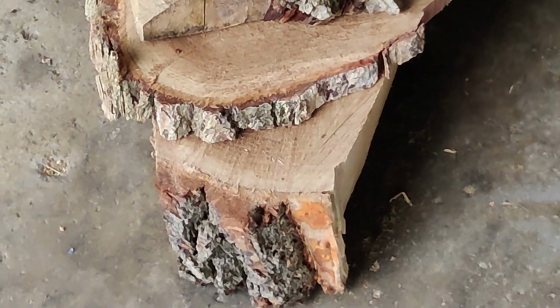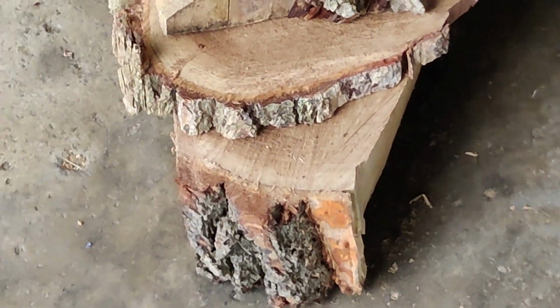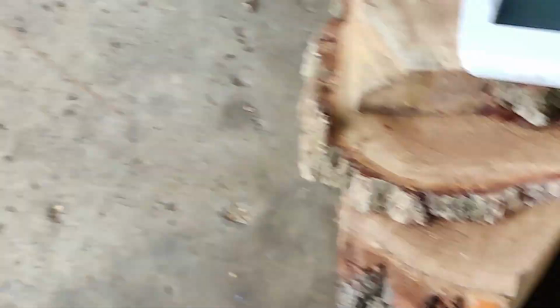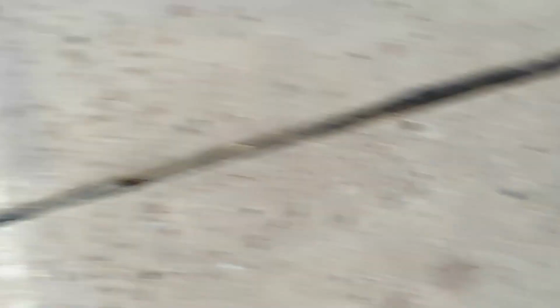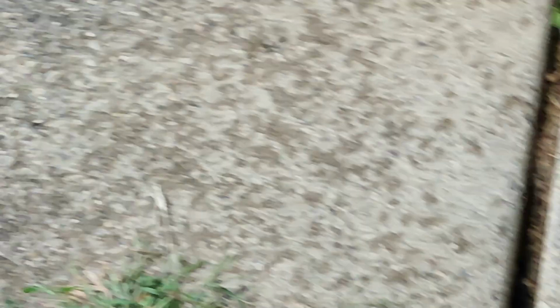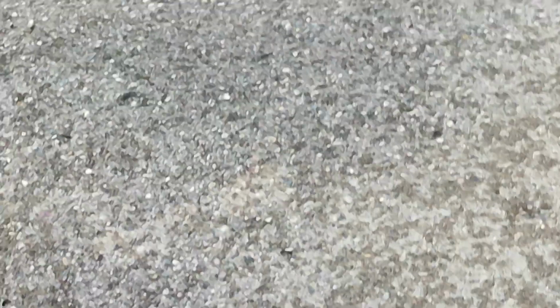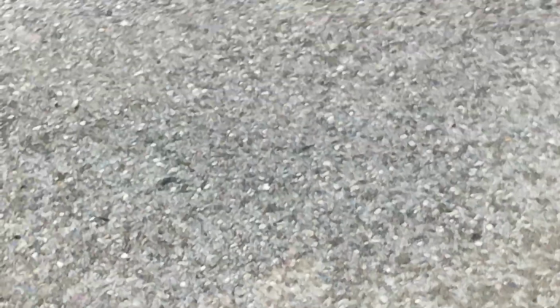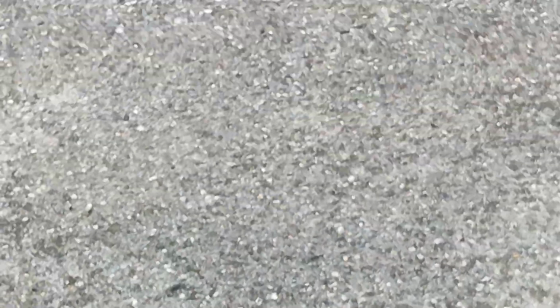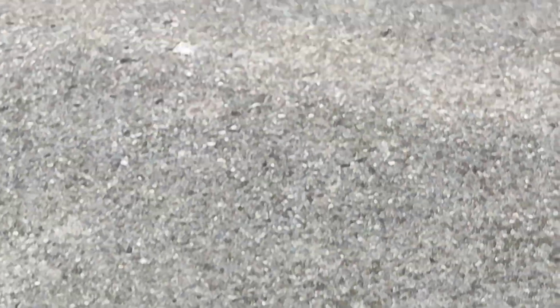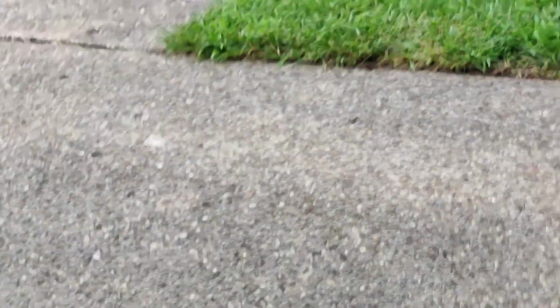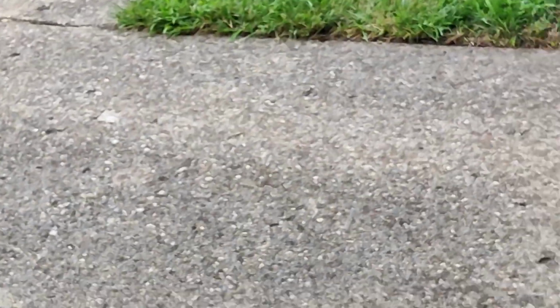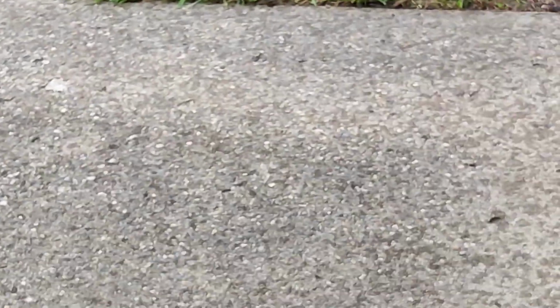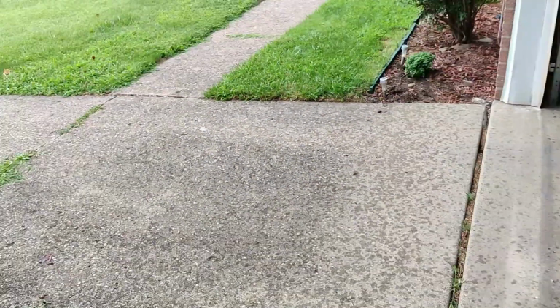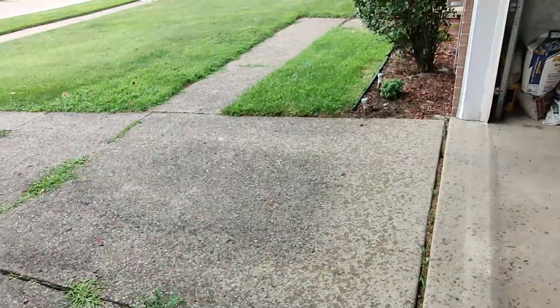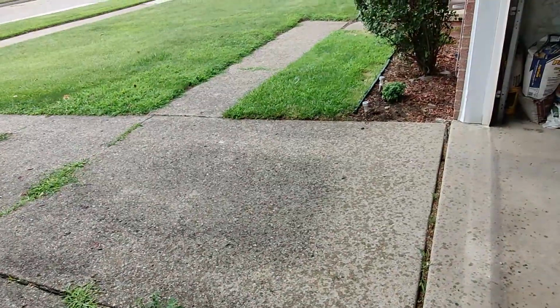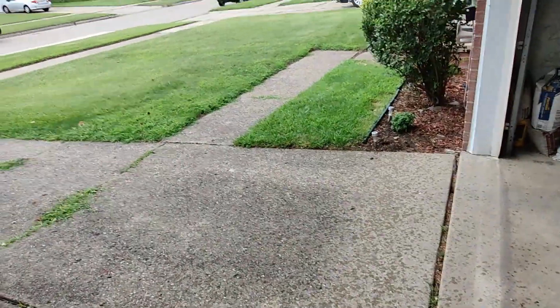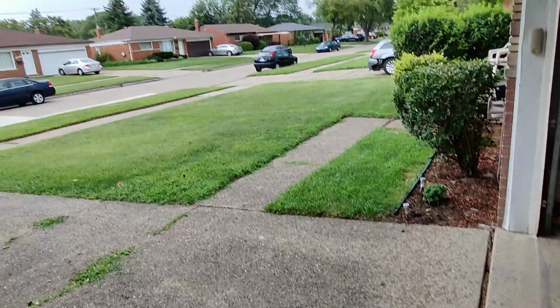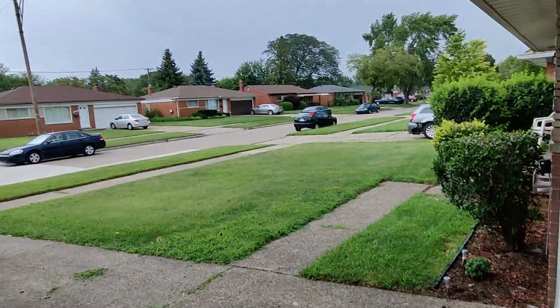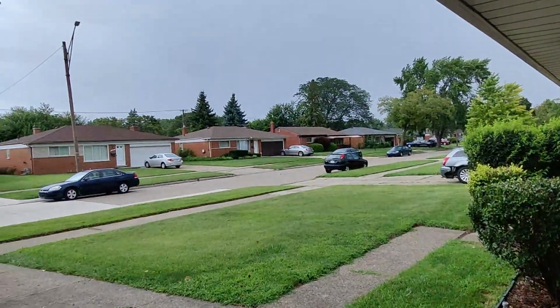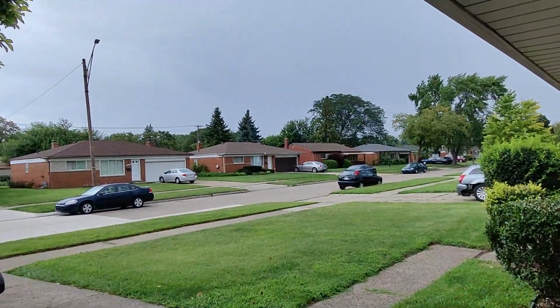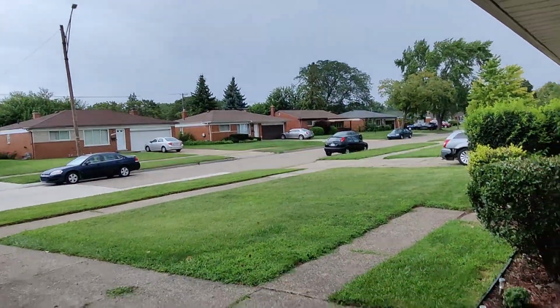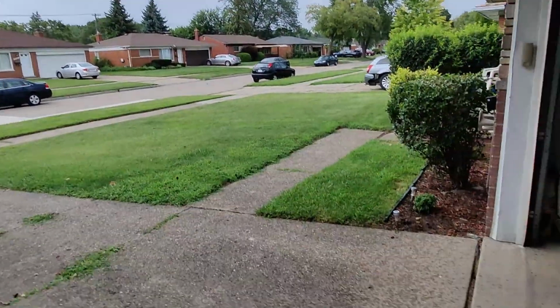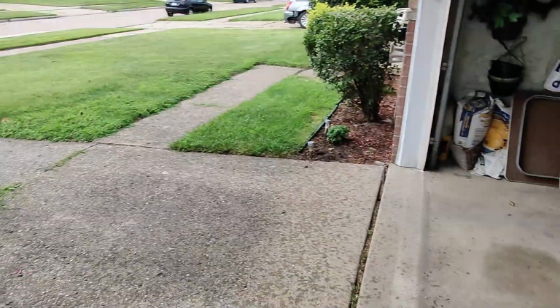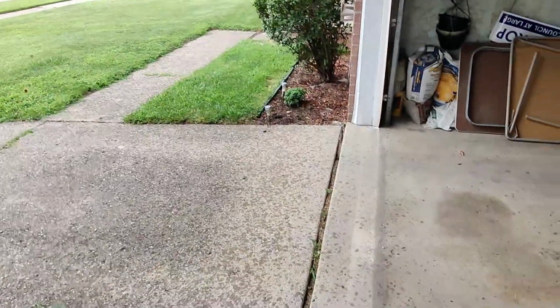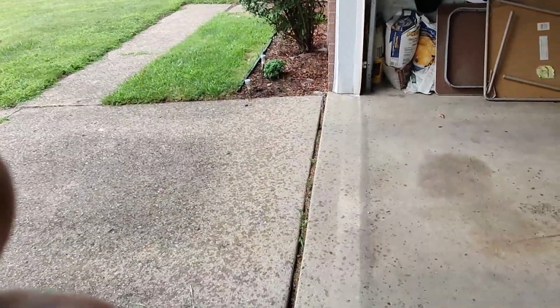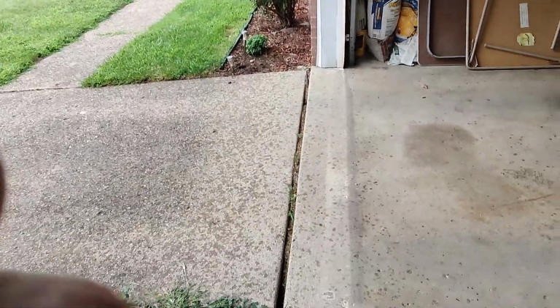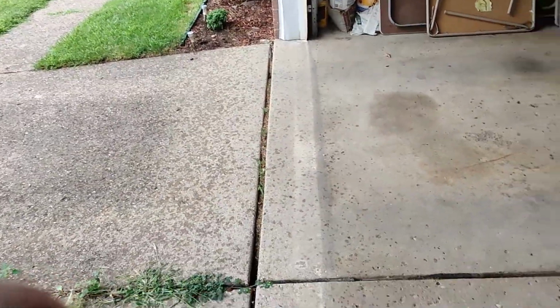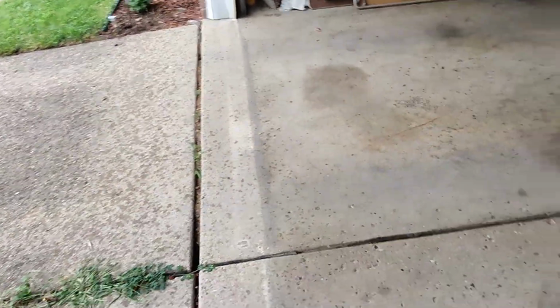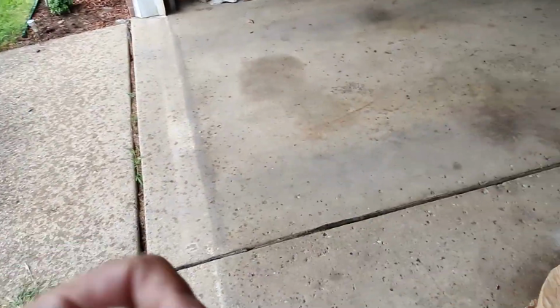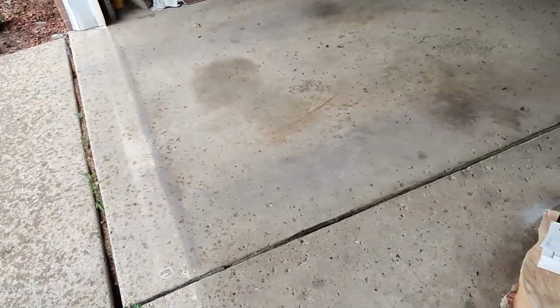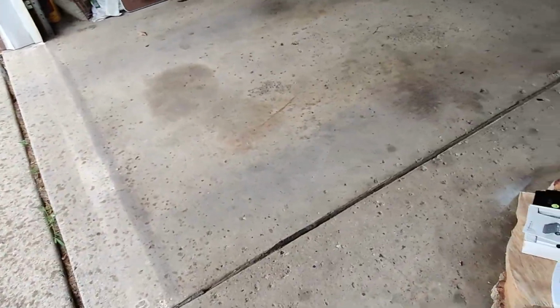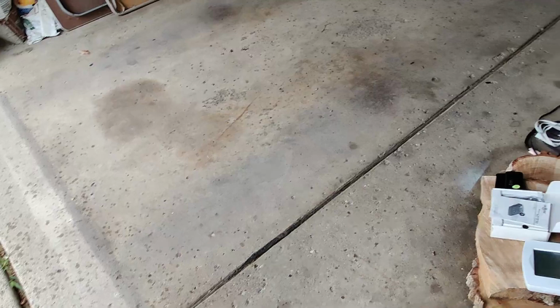Speaking of rain, it's starting to rain here — which is nice, but the skies don't look so great over there. I think it's going to be a thunderstorm today.